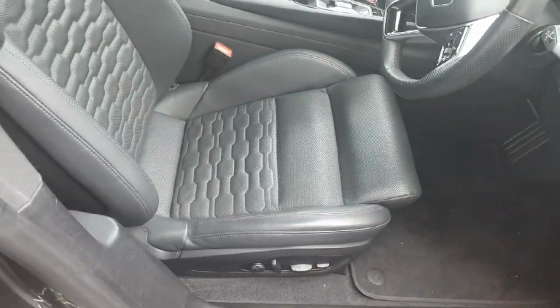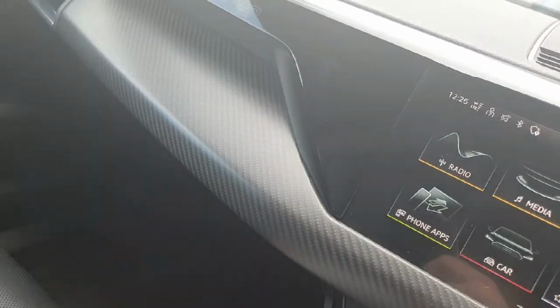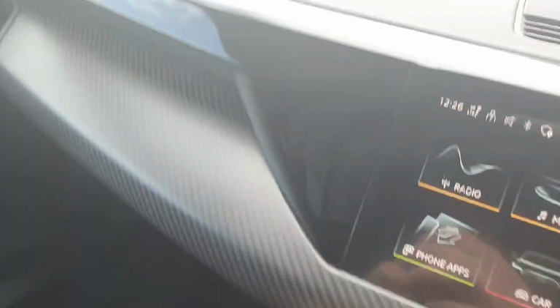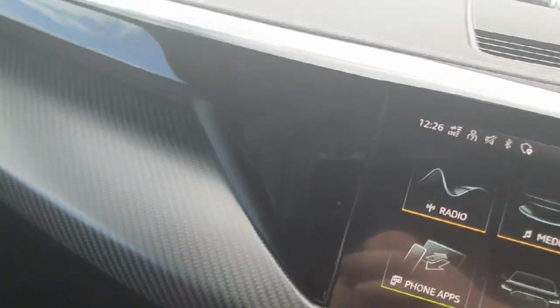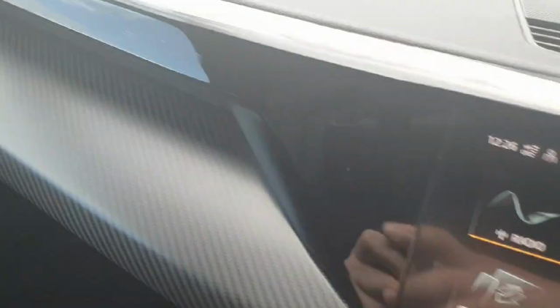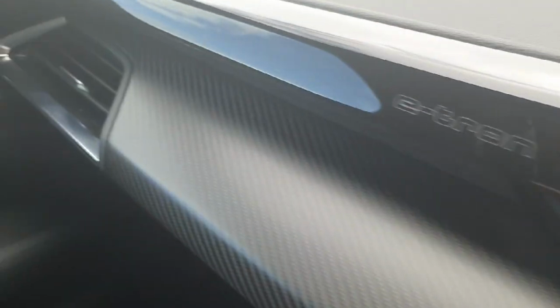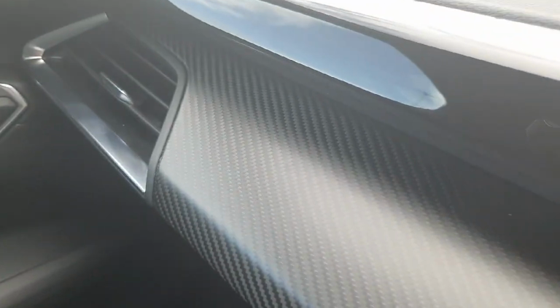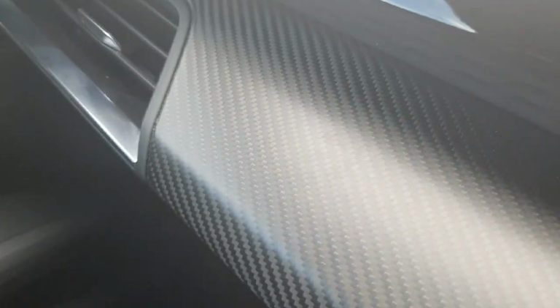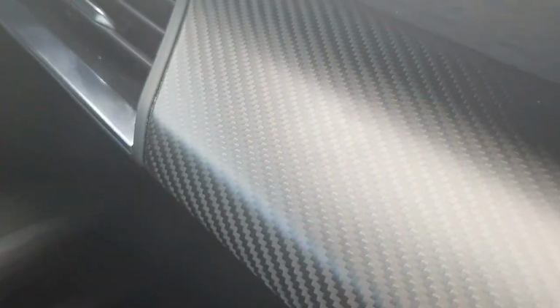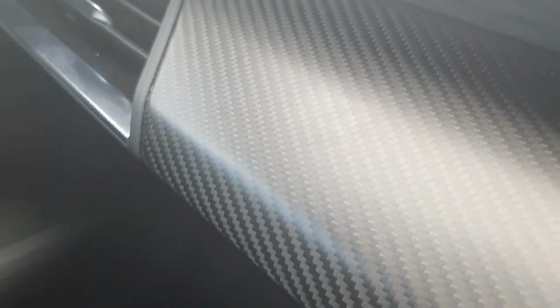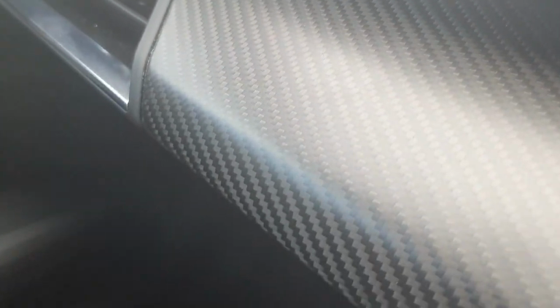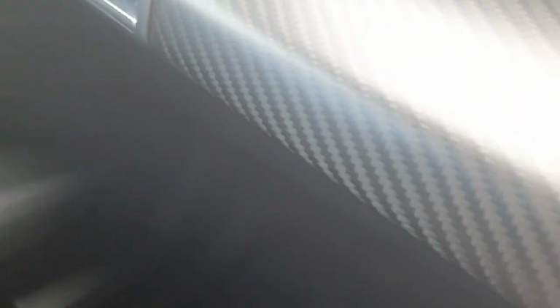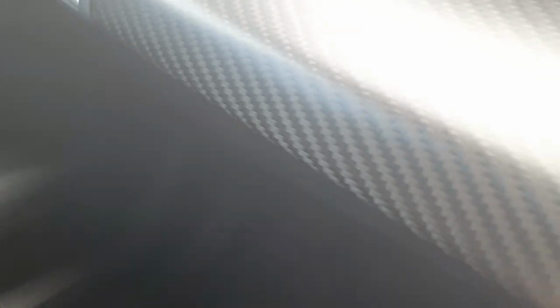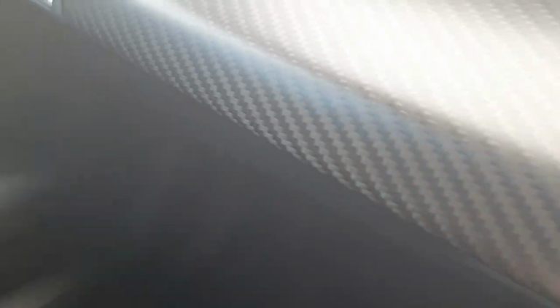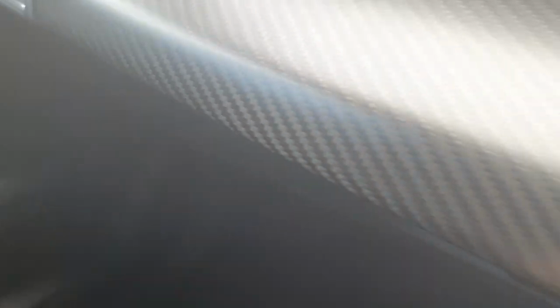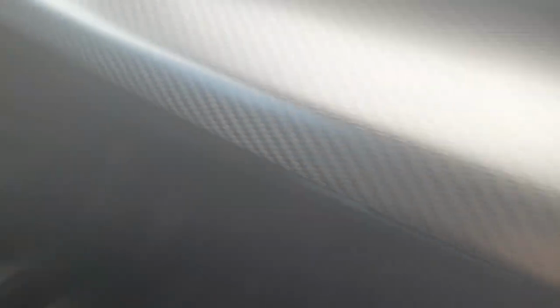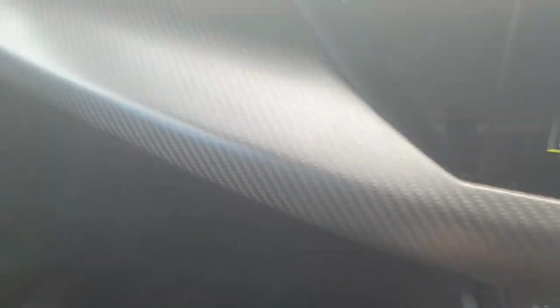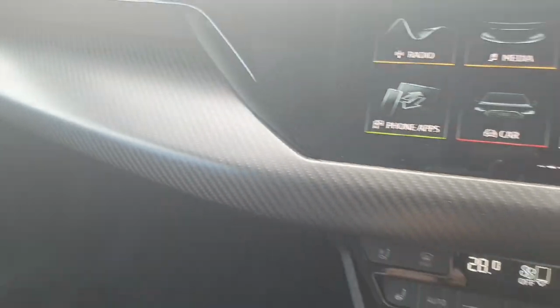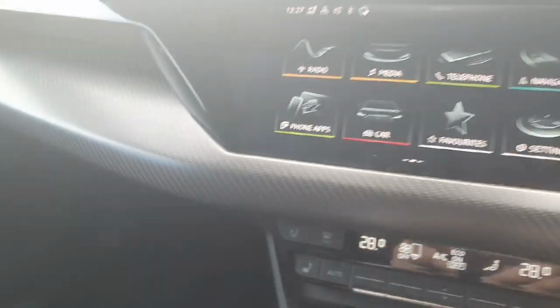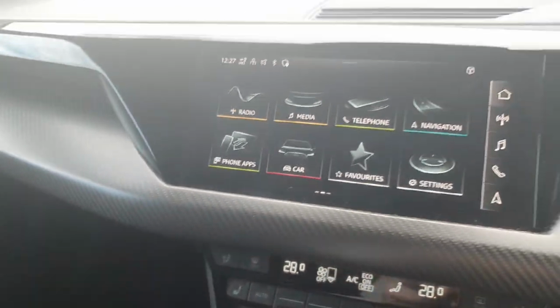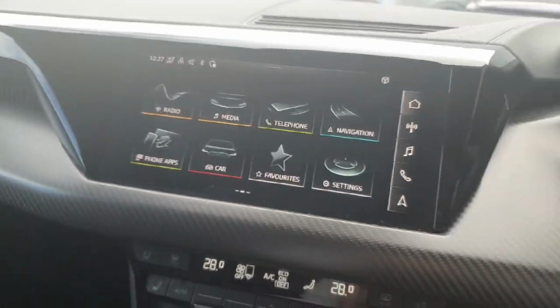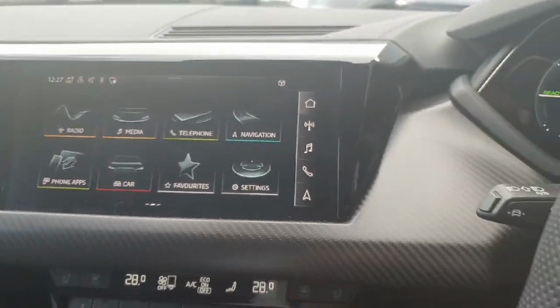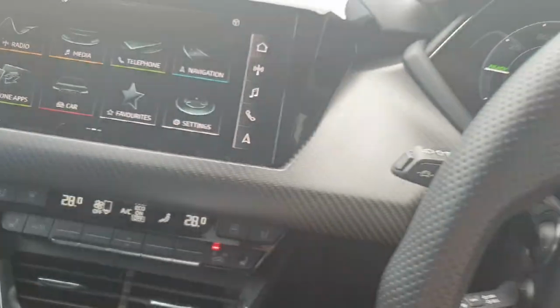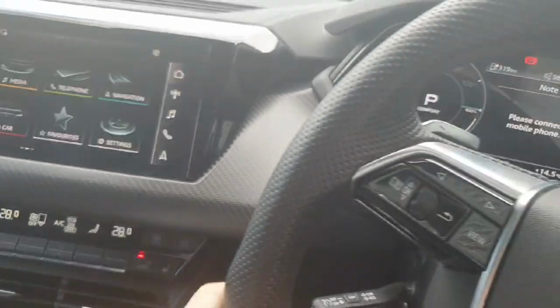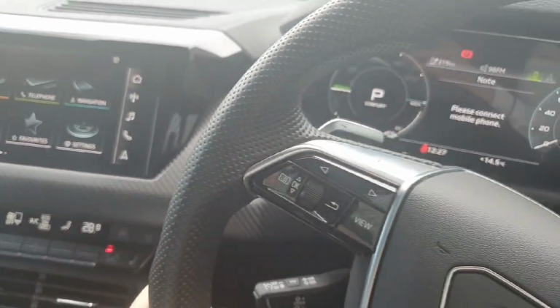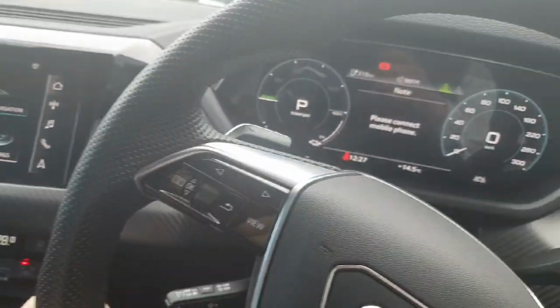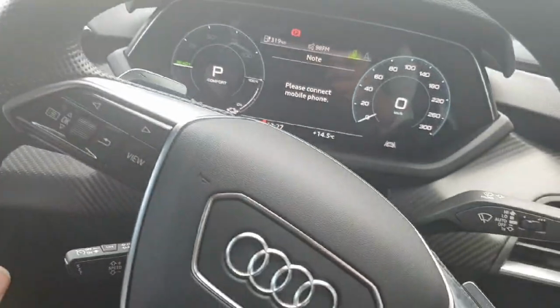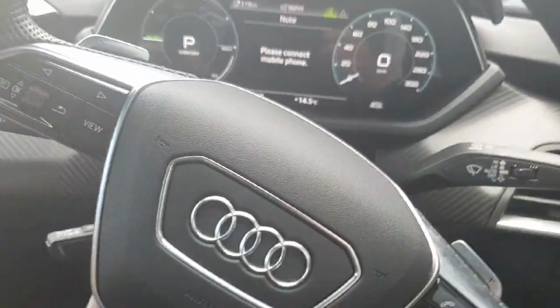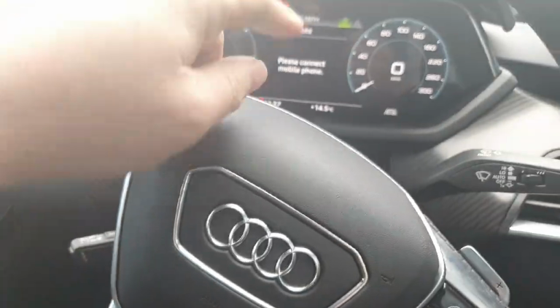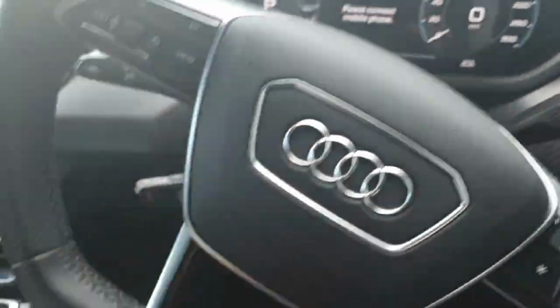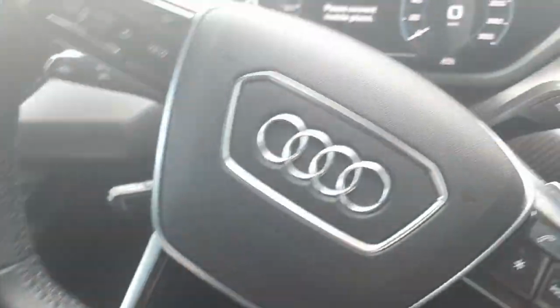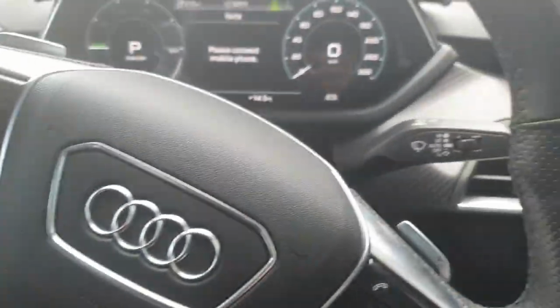We have absolutely beautiful detail on the dash — it's really easy on the eye, just stunning. We have the curved display with the fully digital instrument cluster.